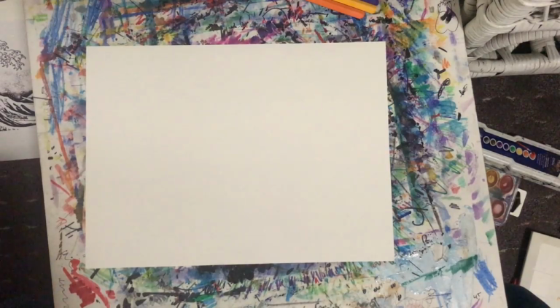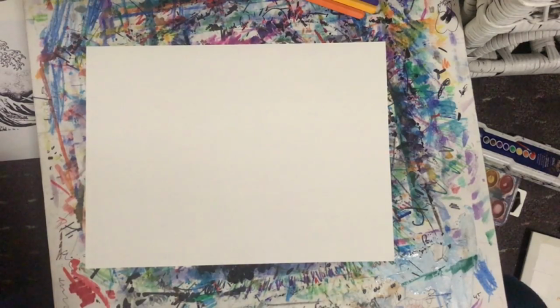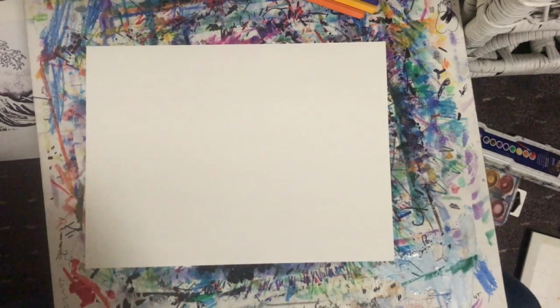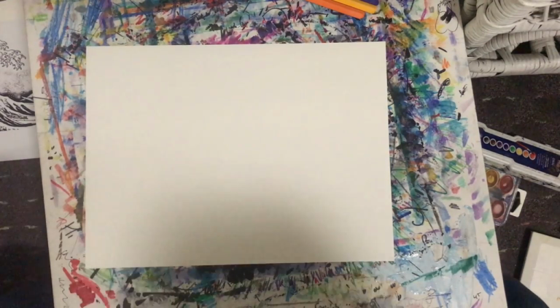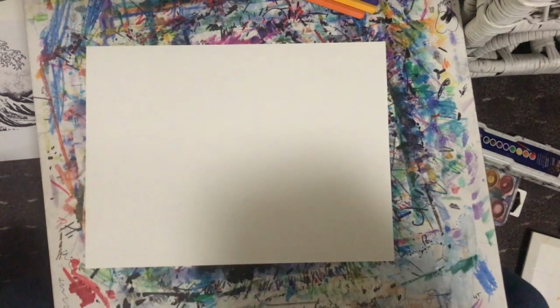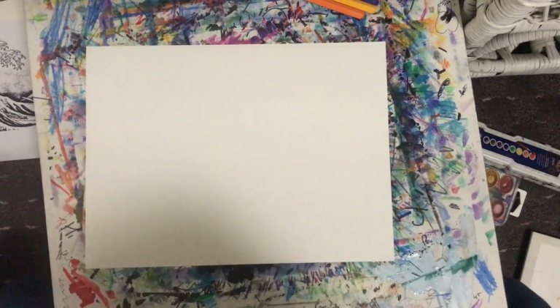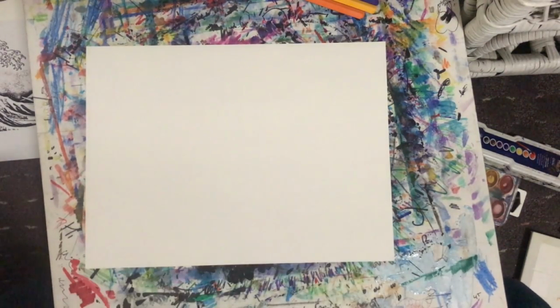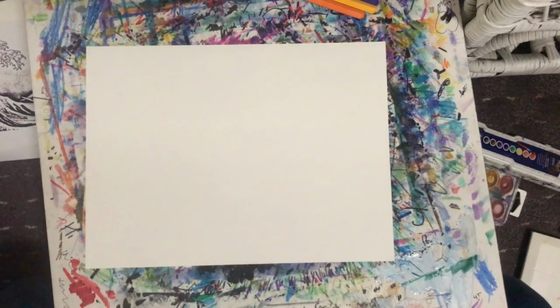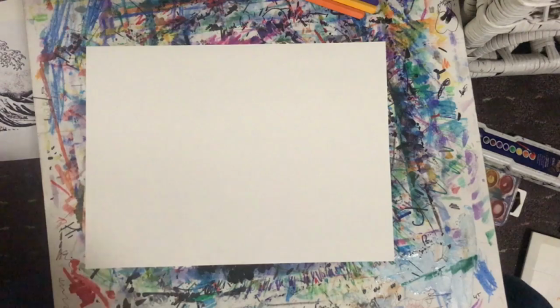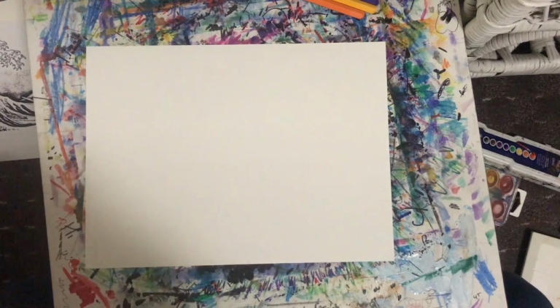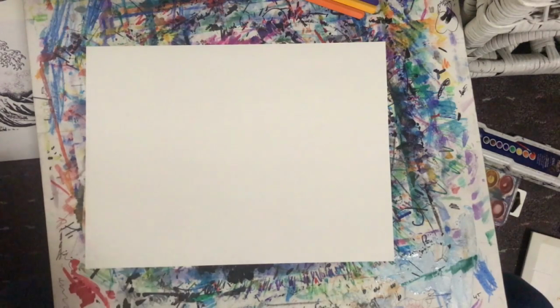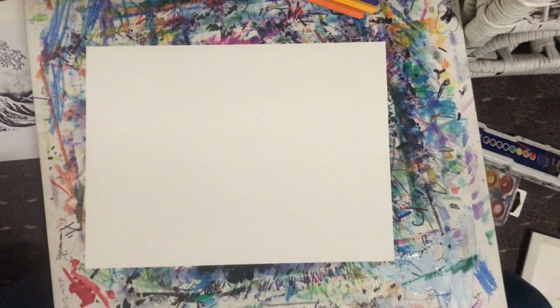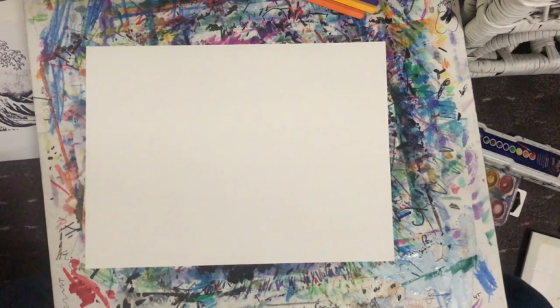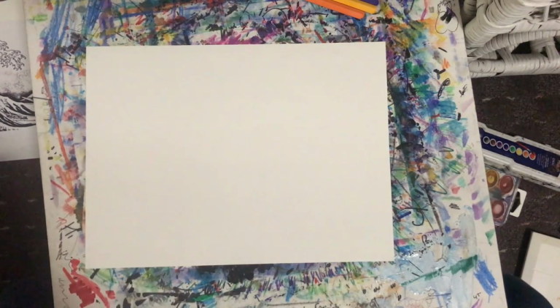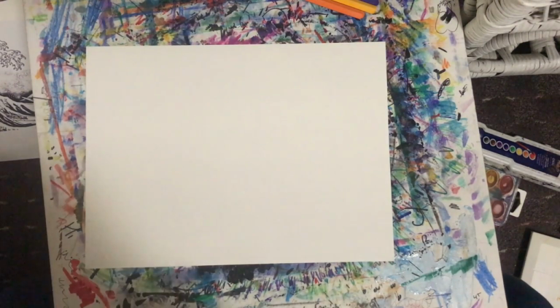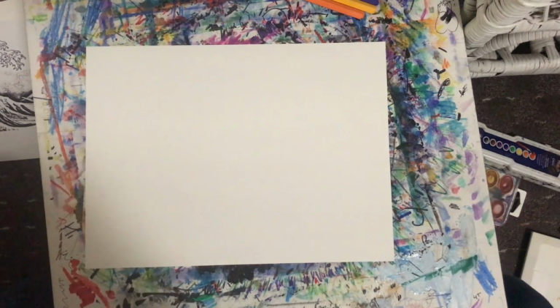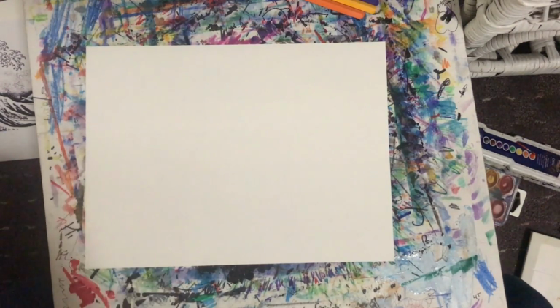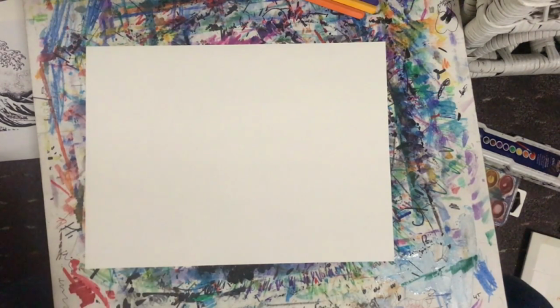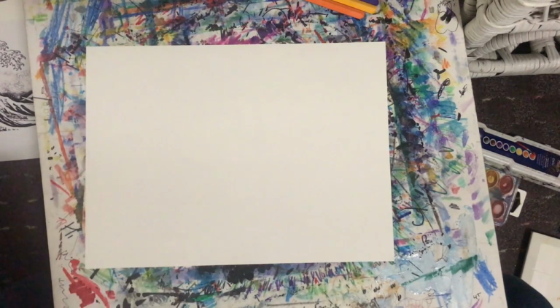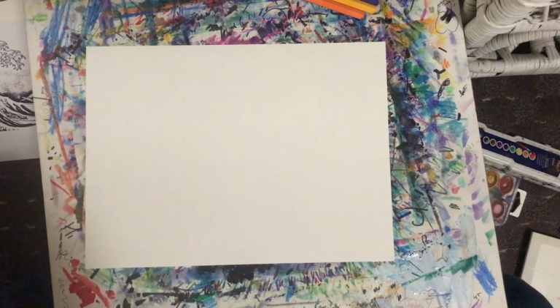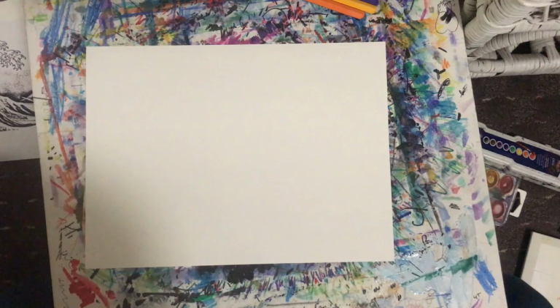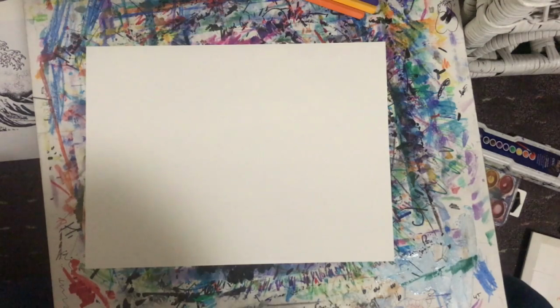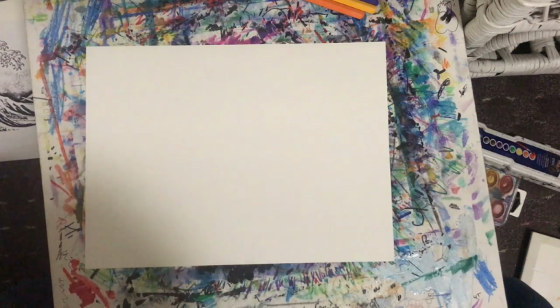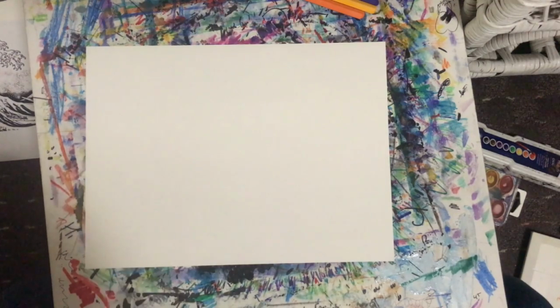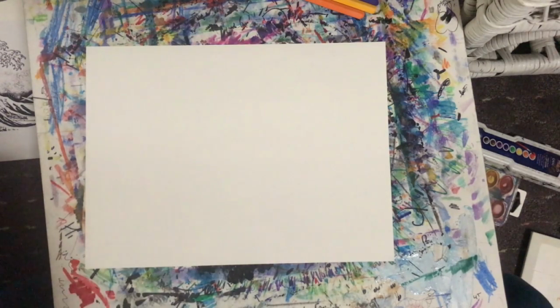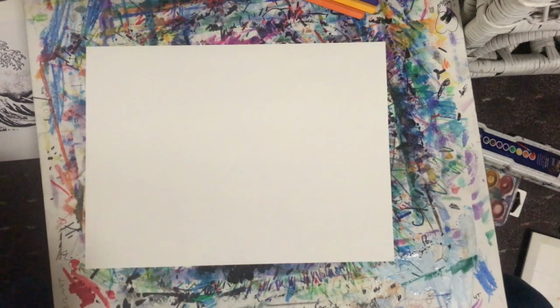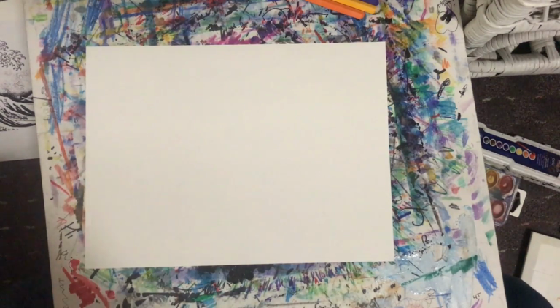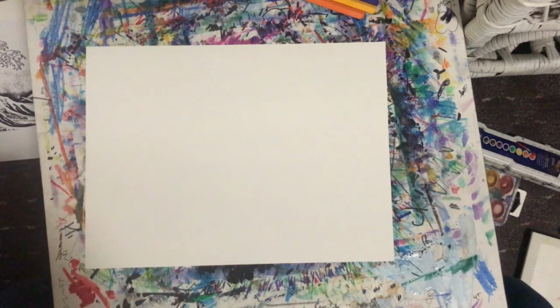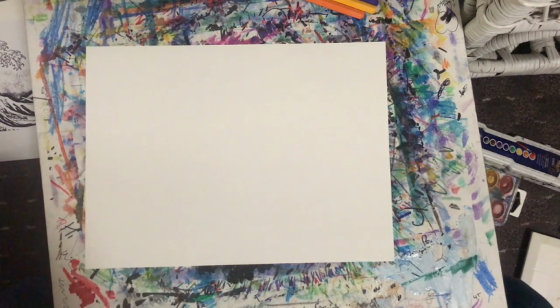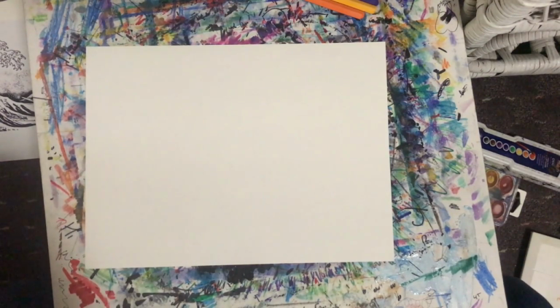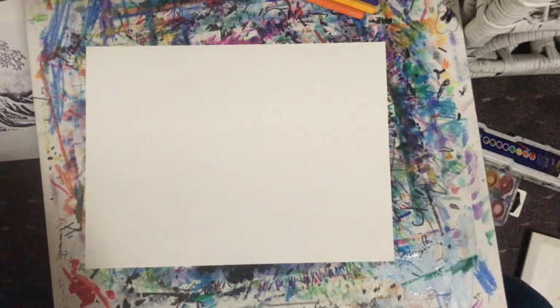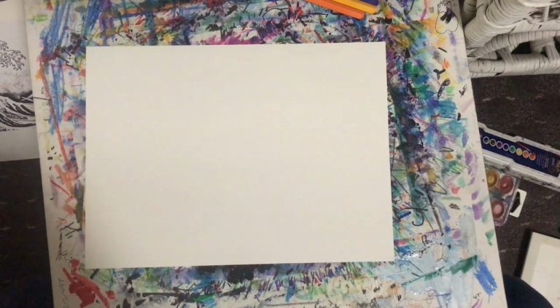This week we are going to create an ocean. After looking at Hokusai's famous wave painting, we're going to create our own. We're going to use paper and color pencil sticks, but you can use any art material you would like.